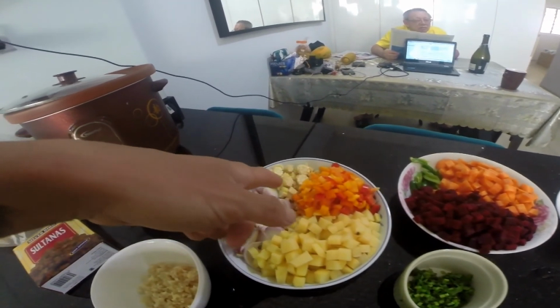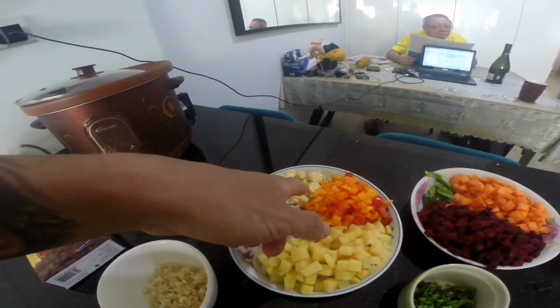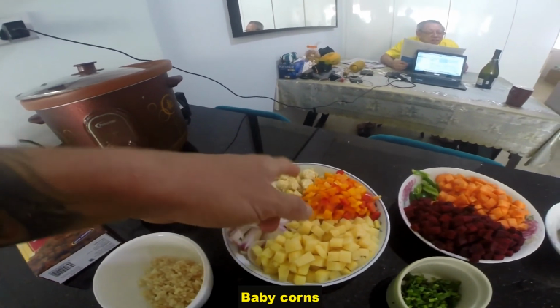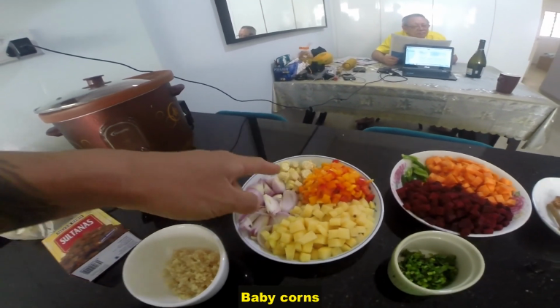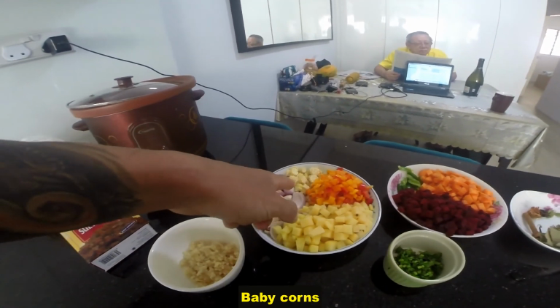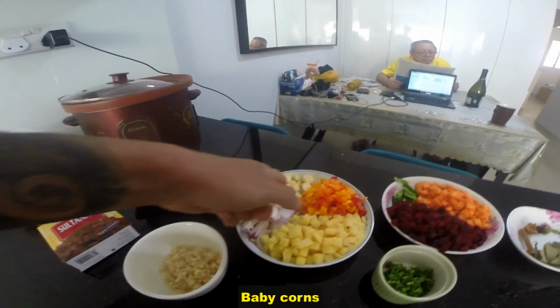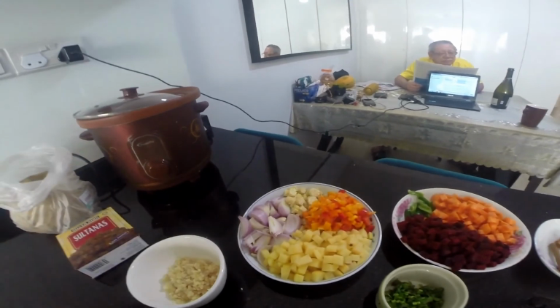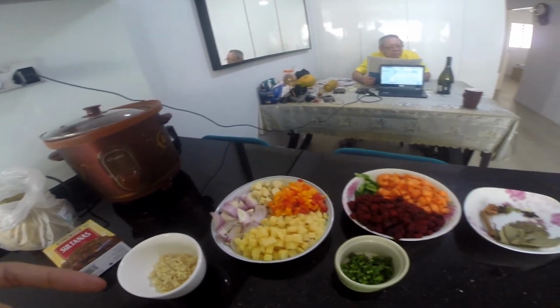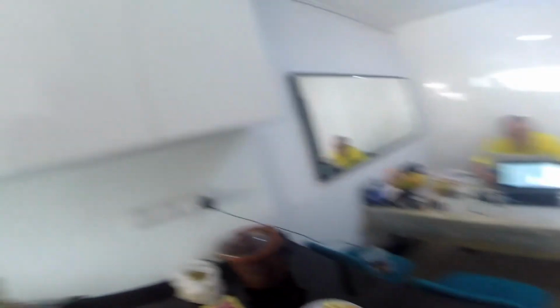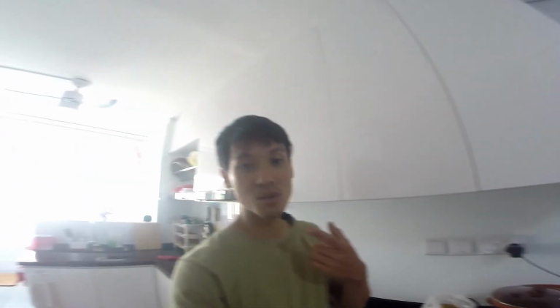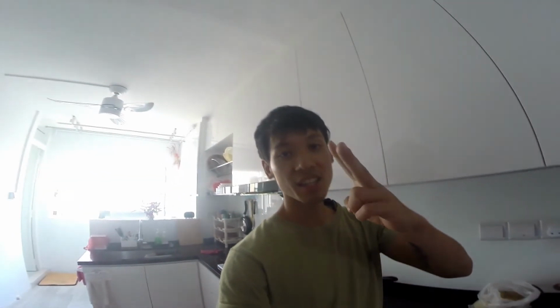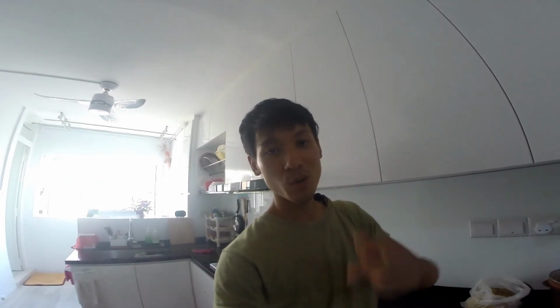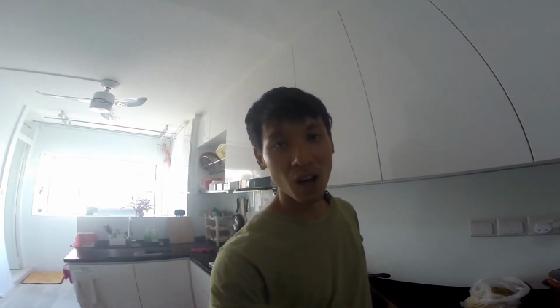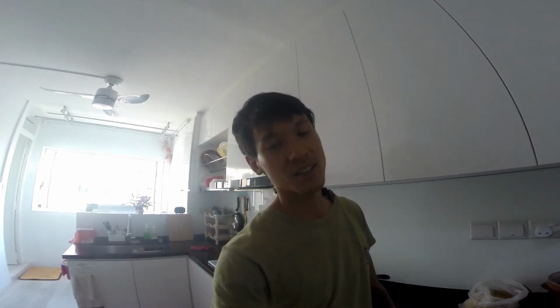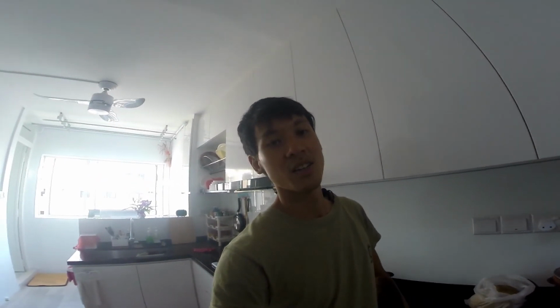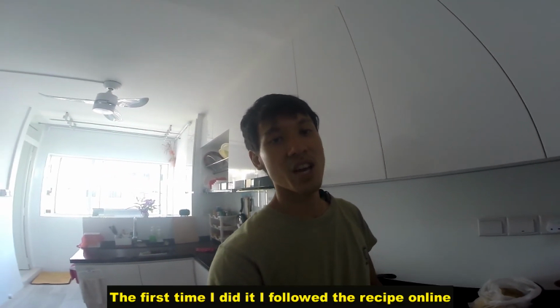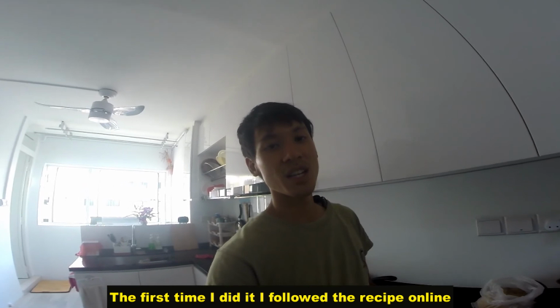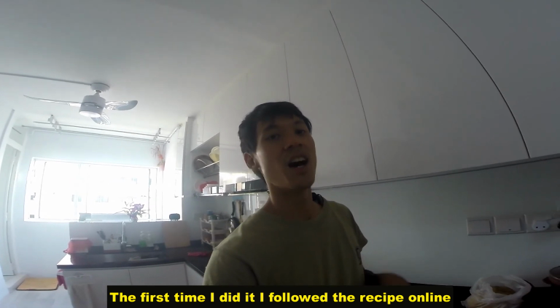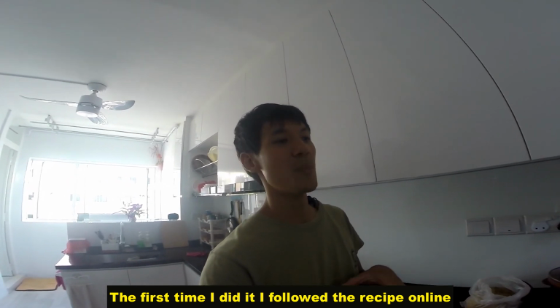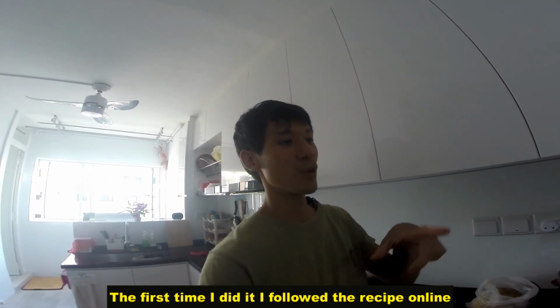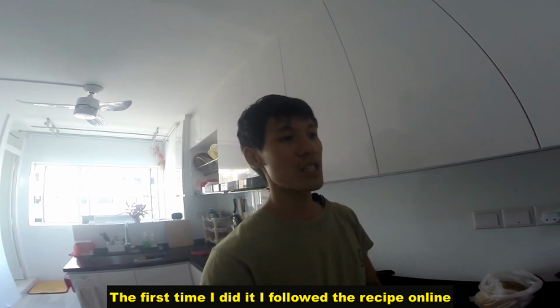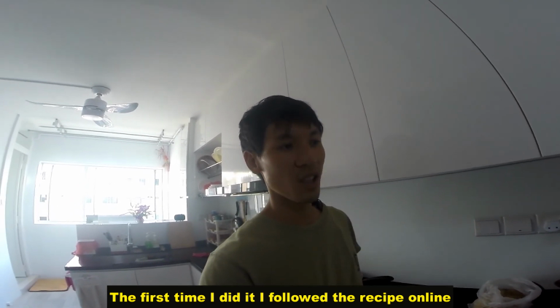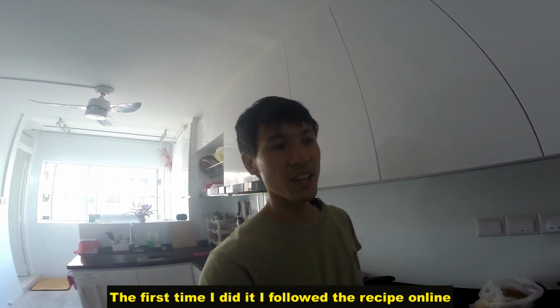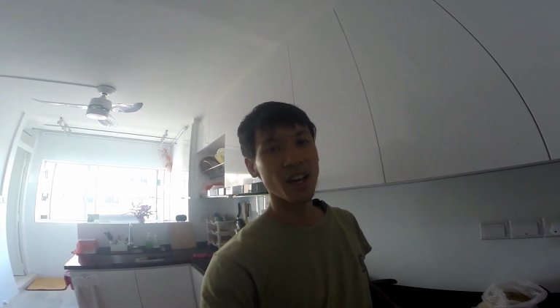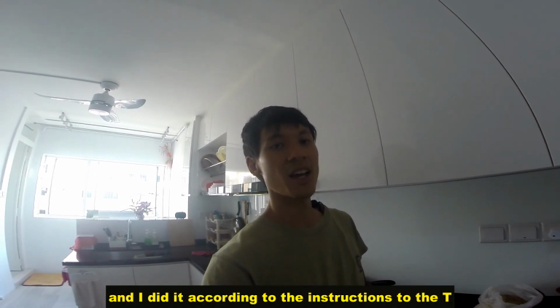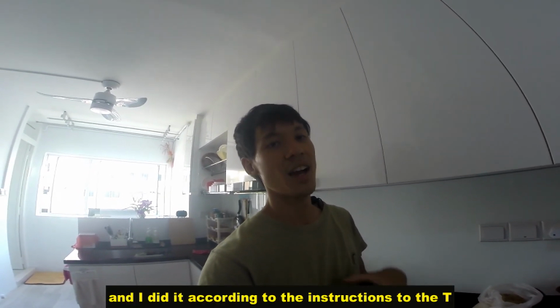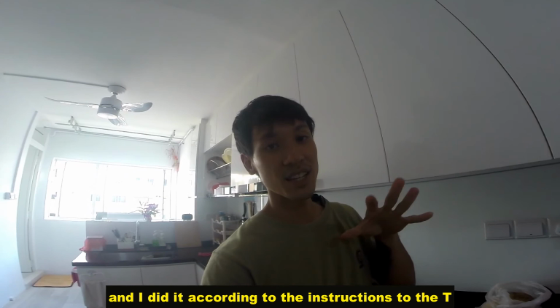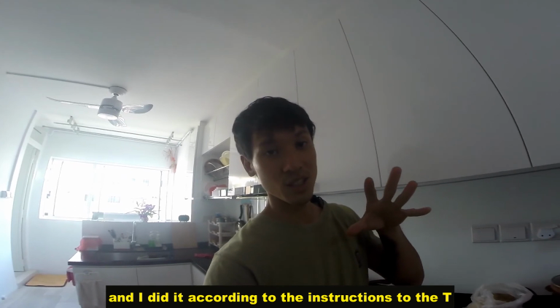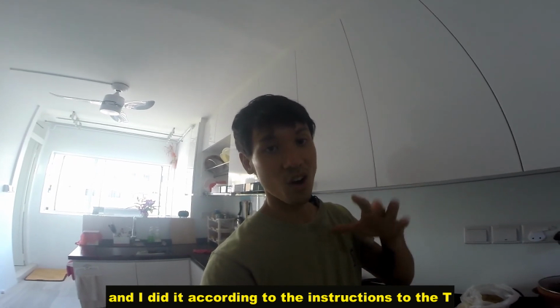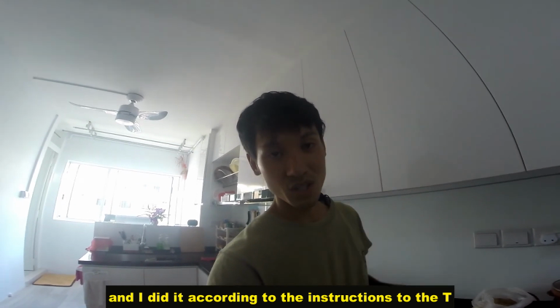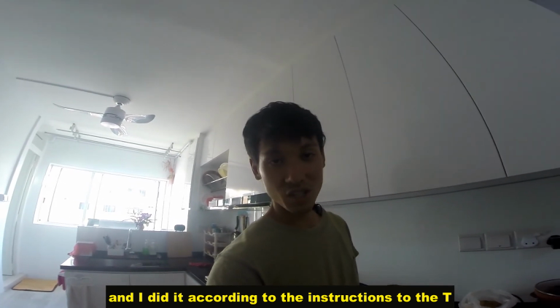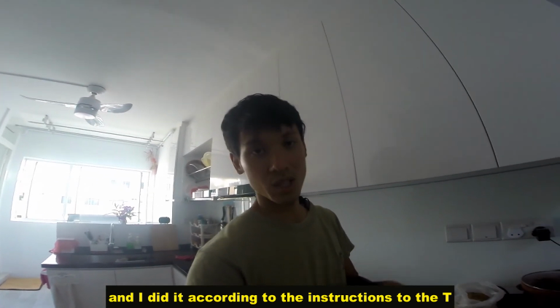Capsicums, sweet corn, baby corns. This is actually my second time doing the pulao rice. The first time I did it, I followed the recipe online and did it according to the instructions to the tea.